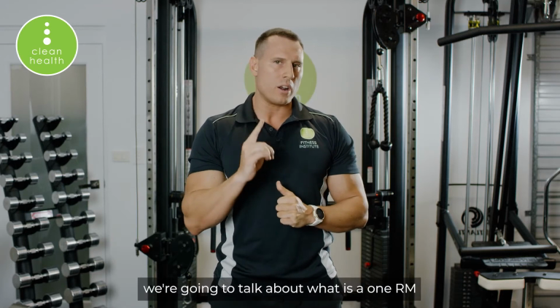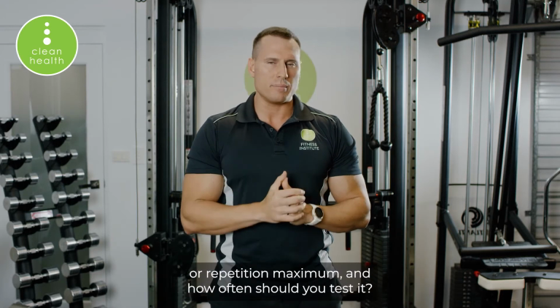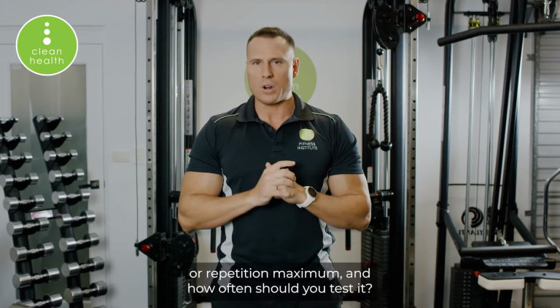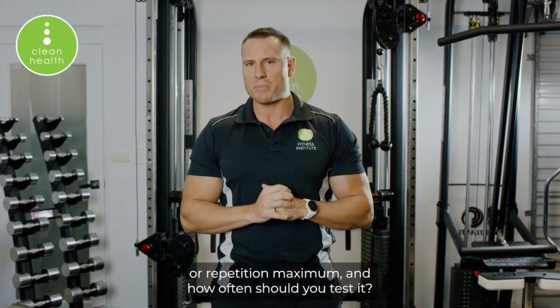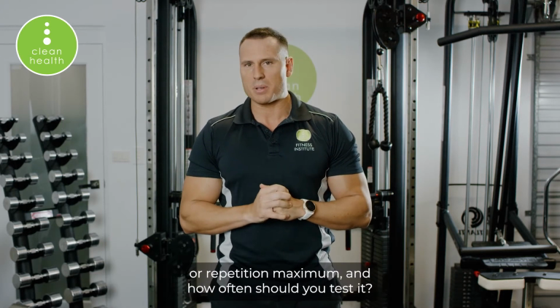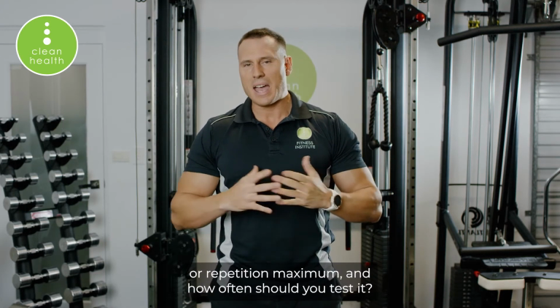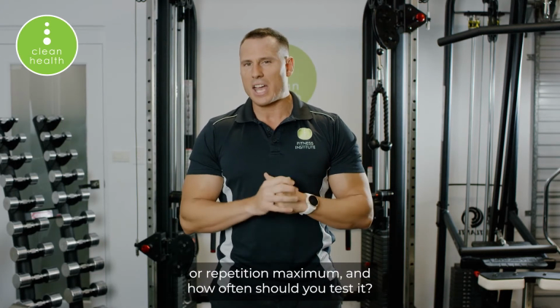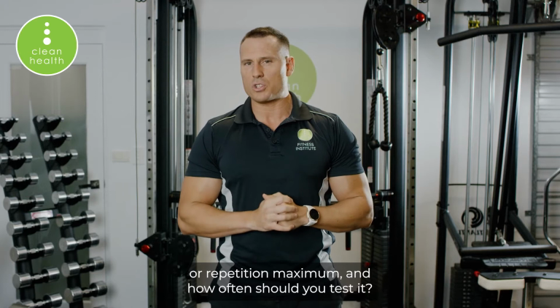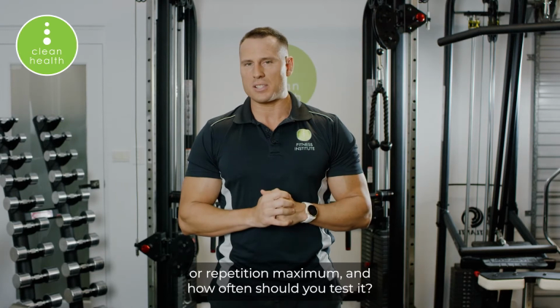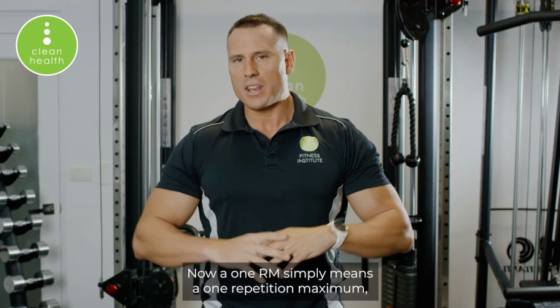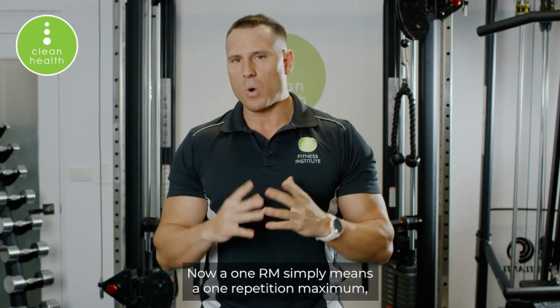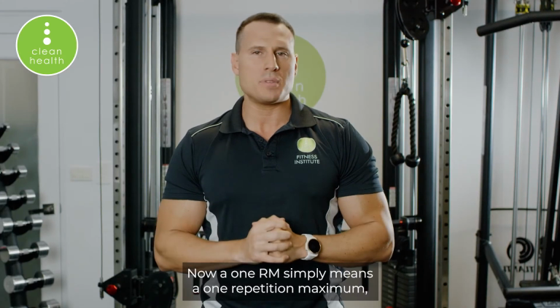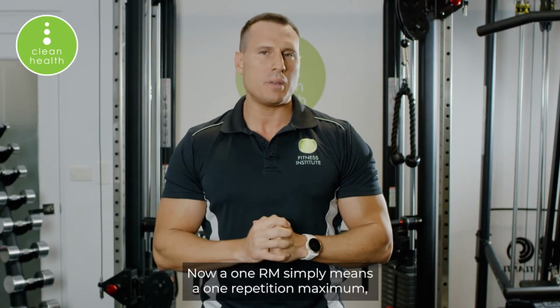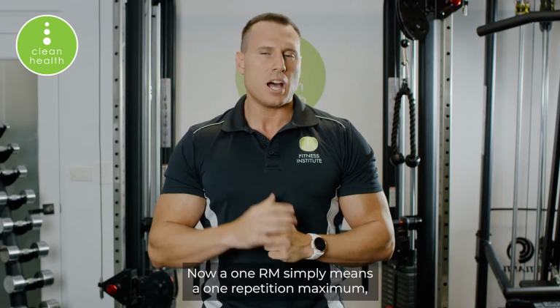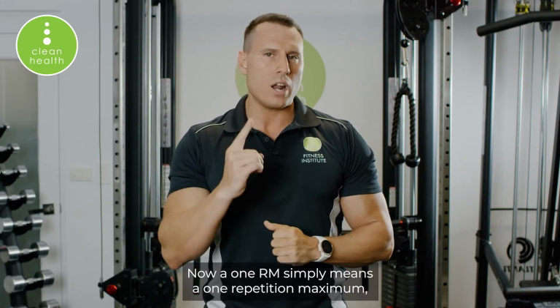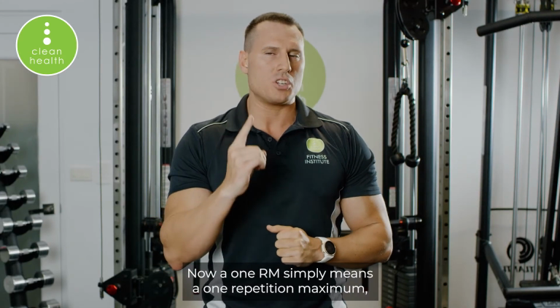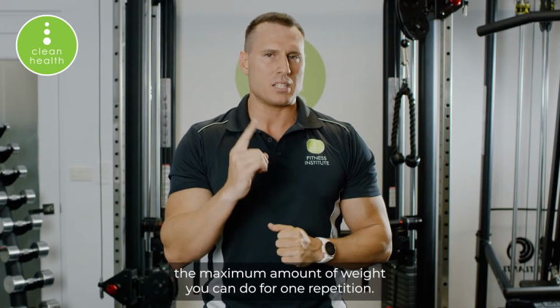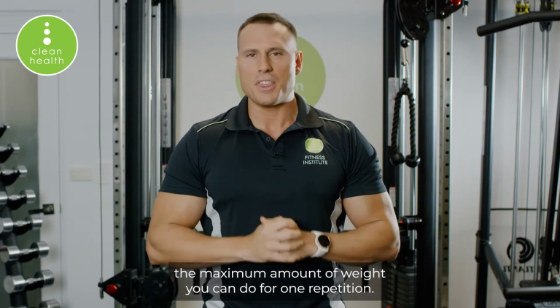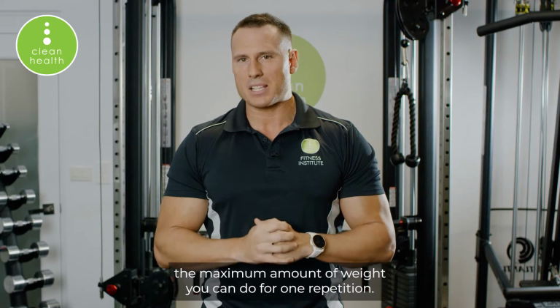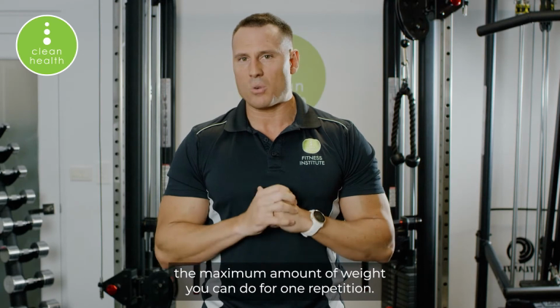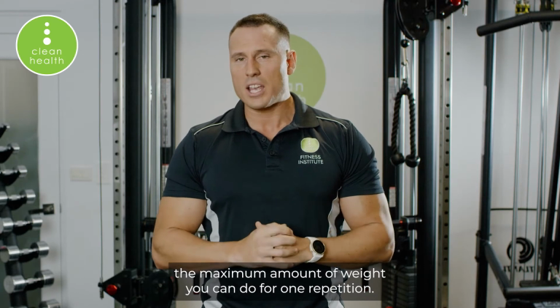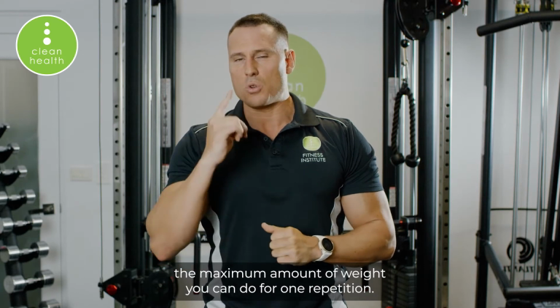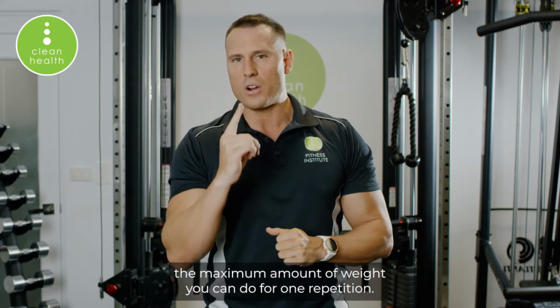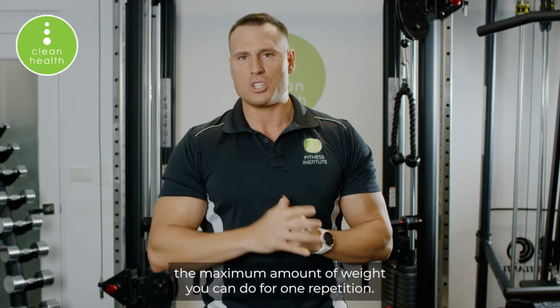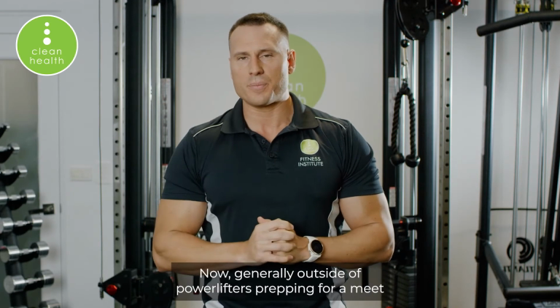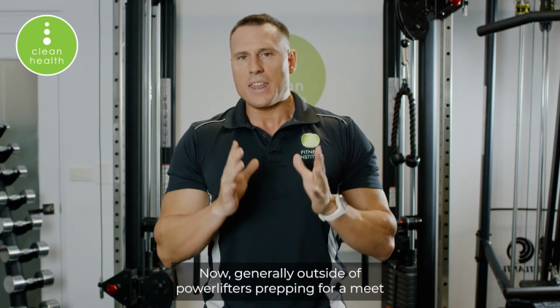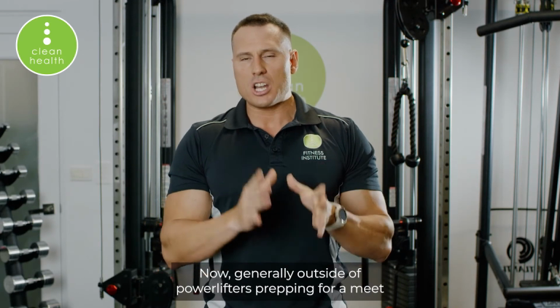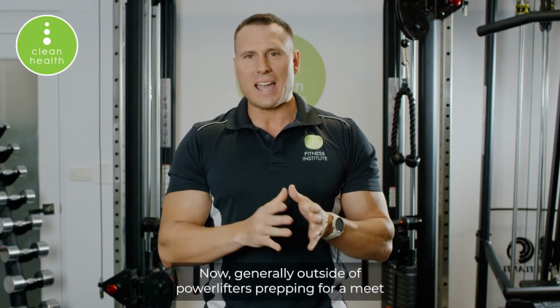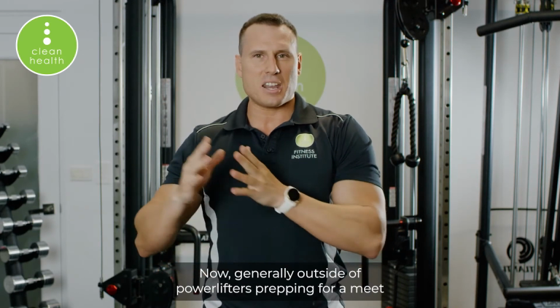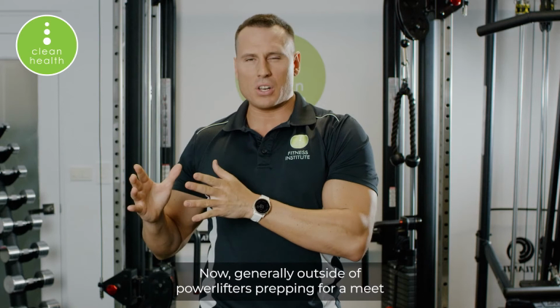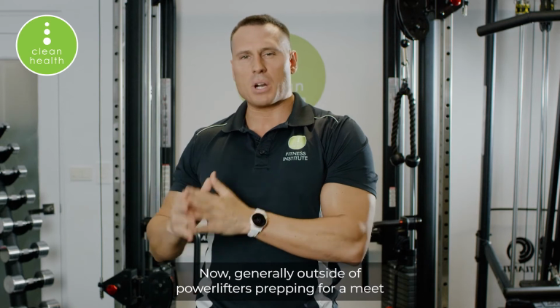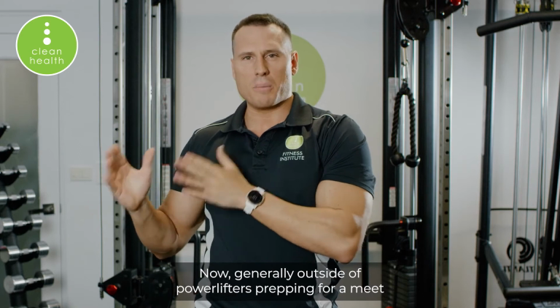A 1RM simply means a one repetition maximum — the maximum amount of weight you can do for one repetition. Generally, outside of powerlifters prepping for a meet, there's not really a lot of applicability for testing 1RMs other than really just for your own entertainment purposes.